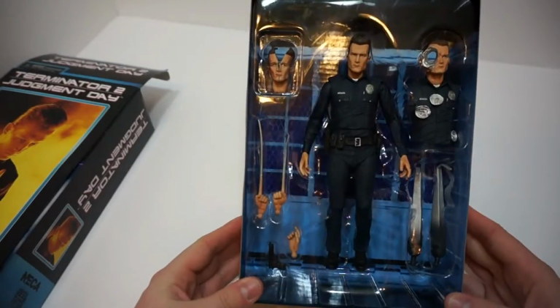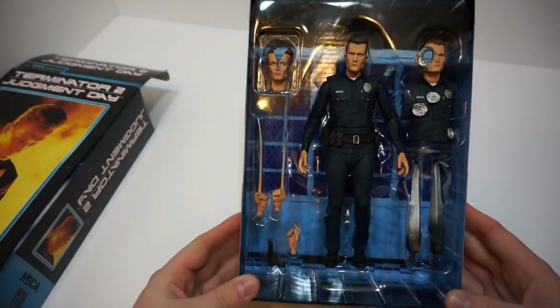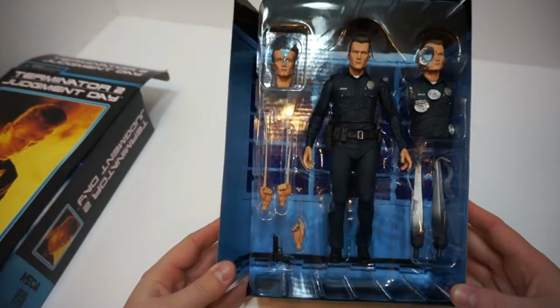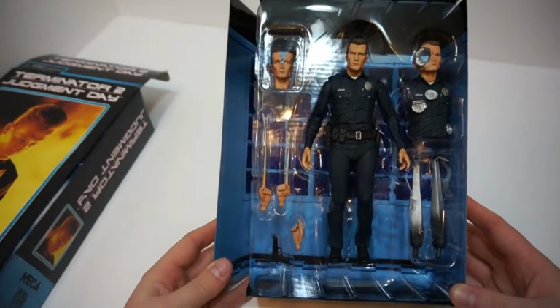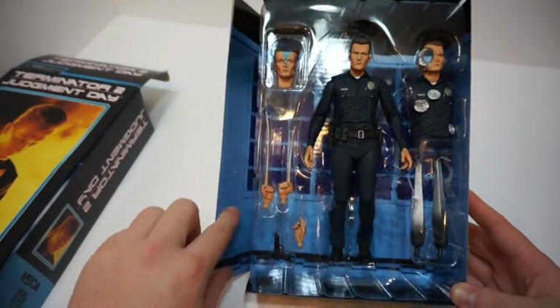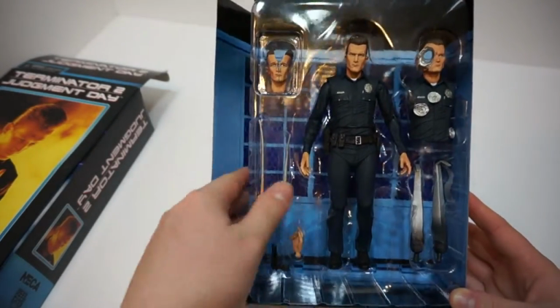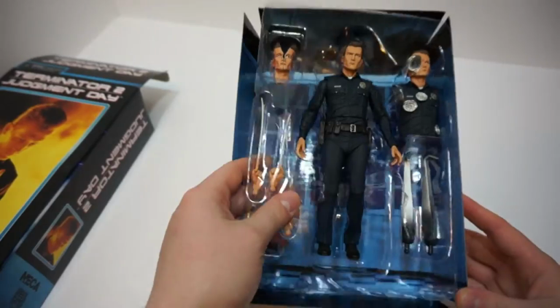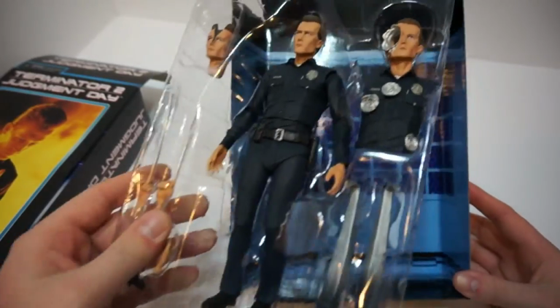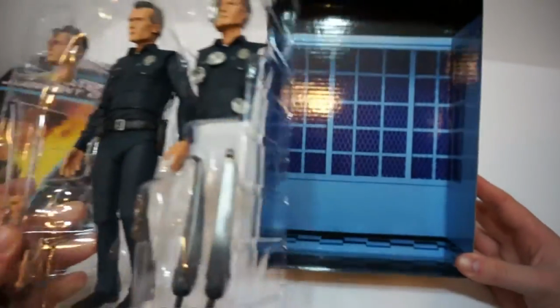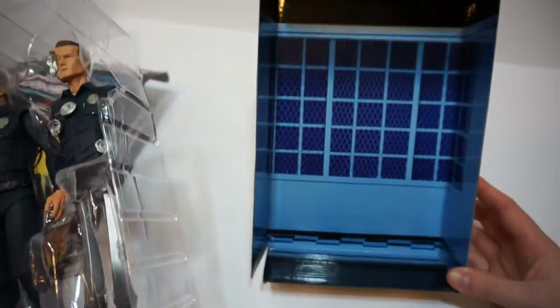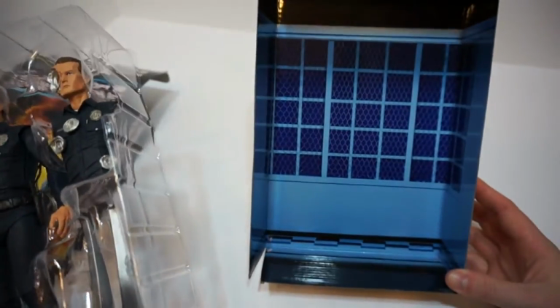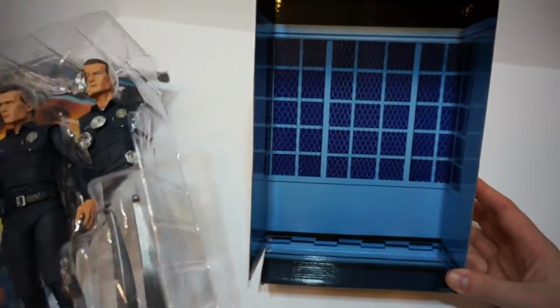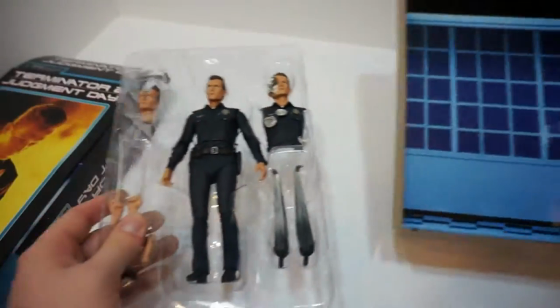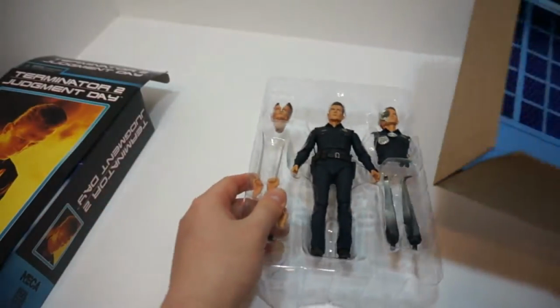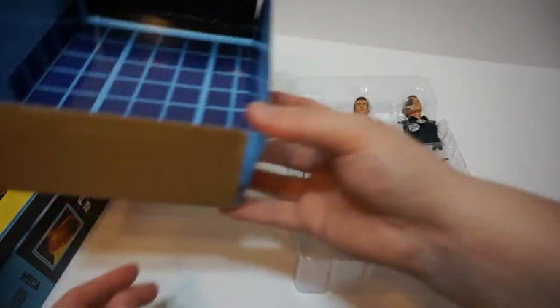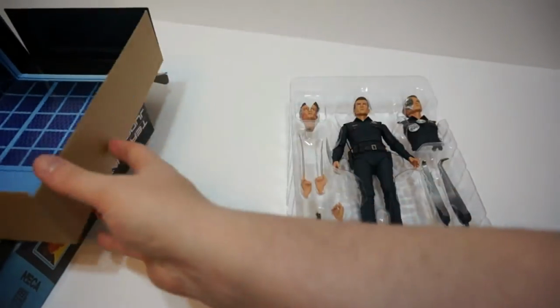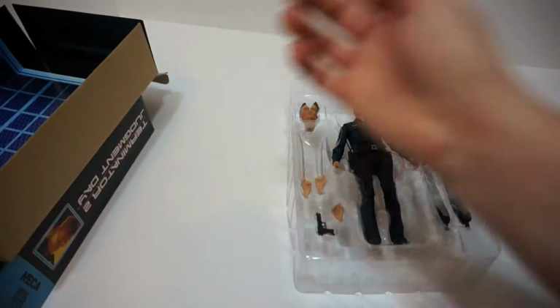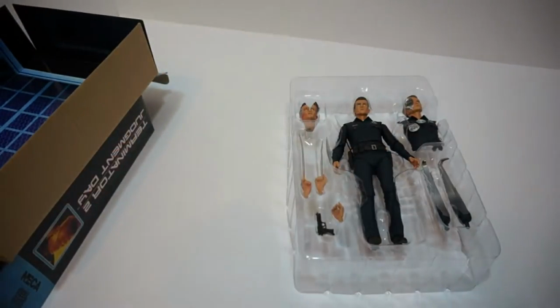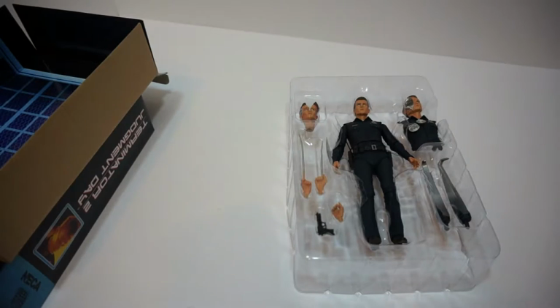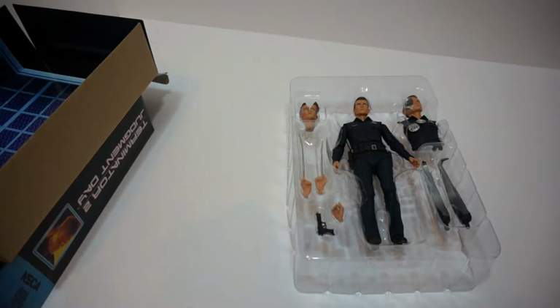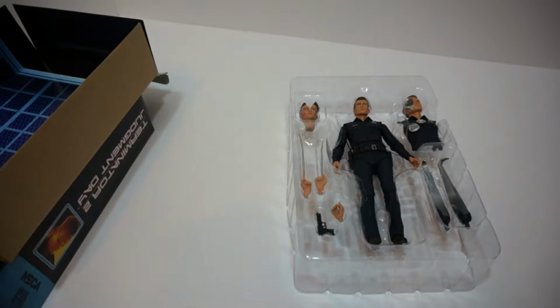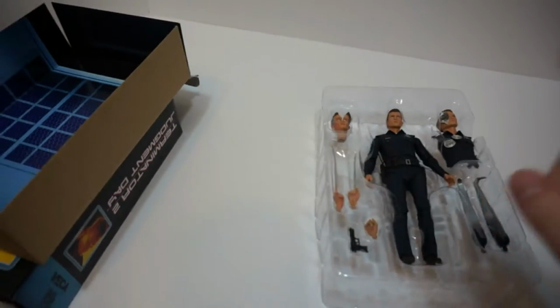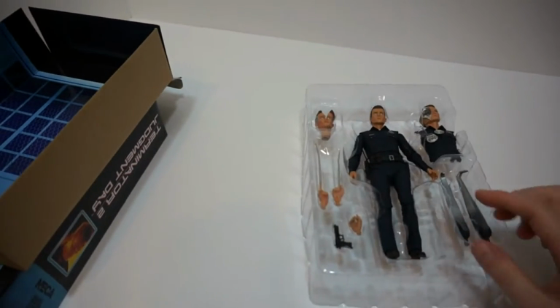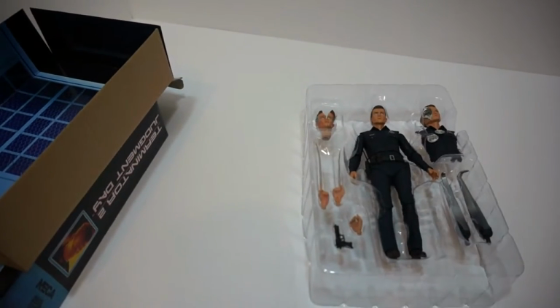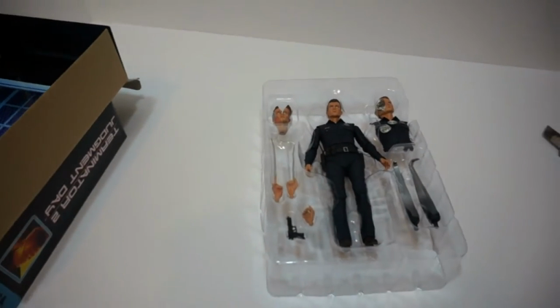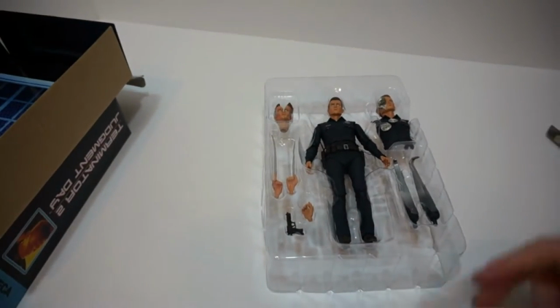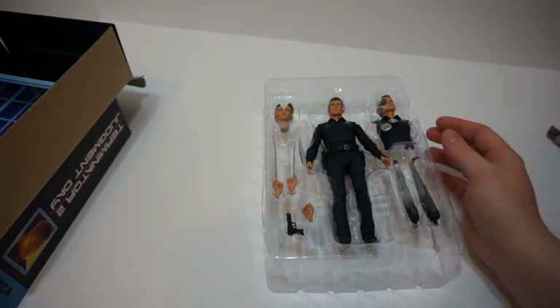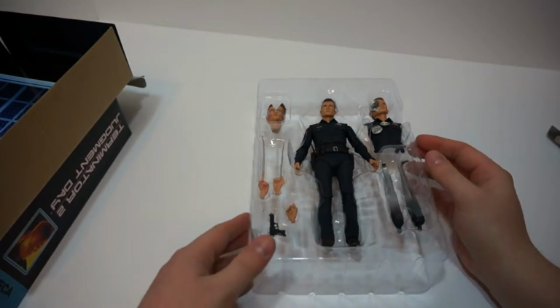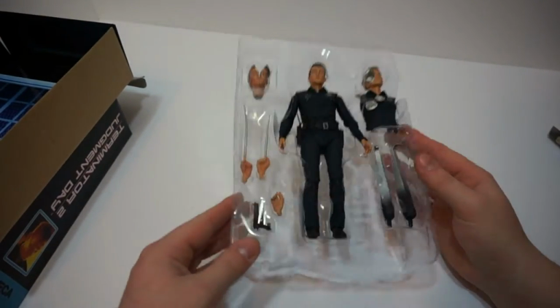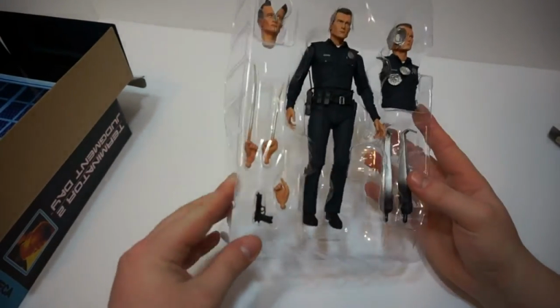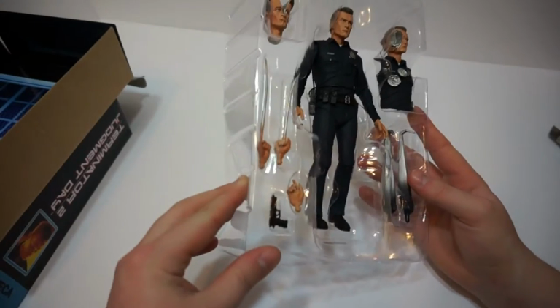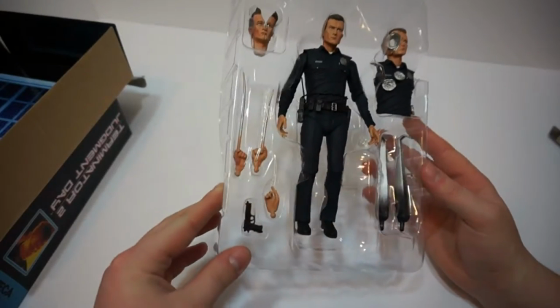The background on the box is the psychiatric ward that was in the movie. I believe the T-800 just came with like a generic alley background.